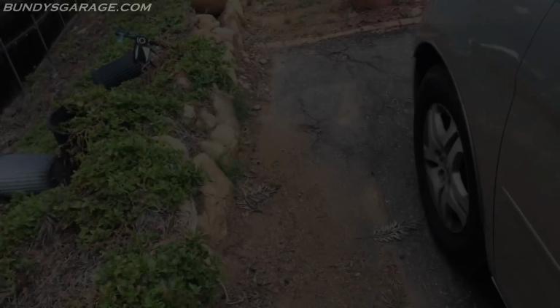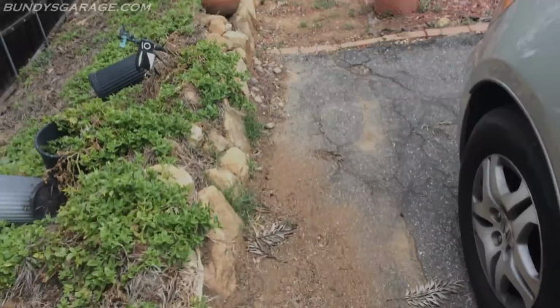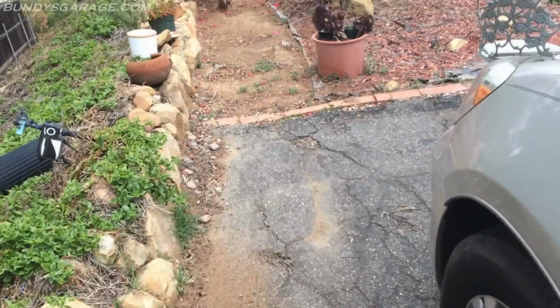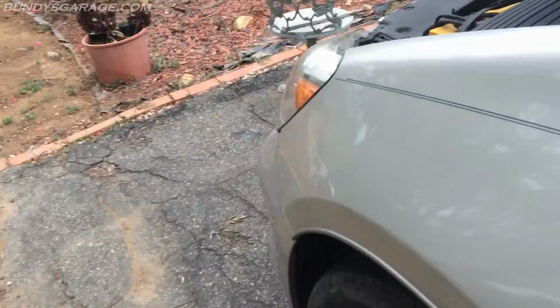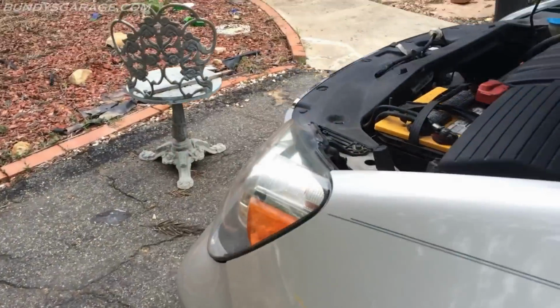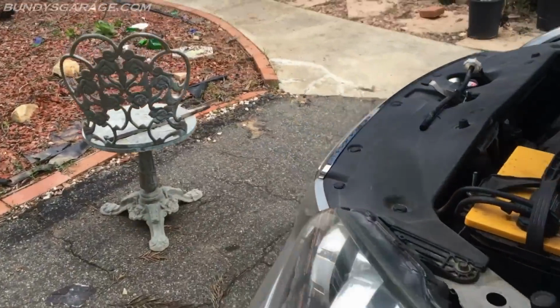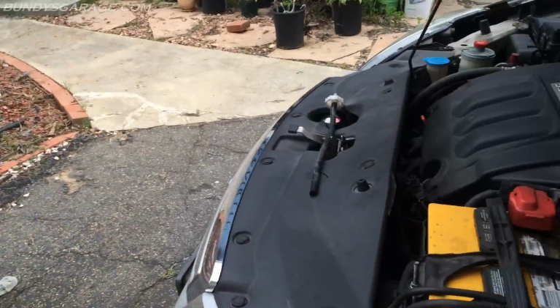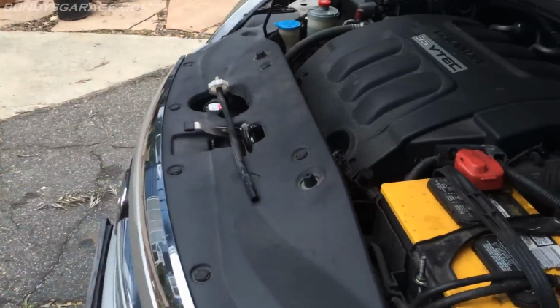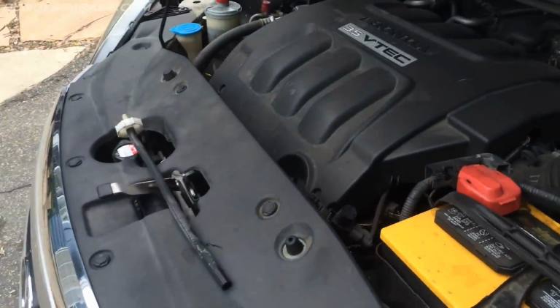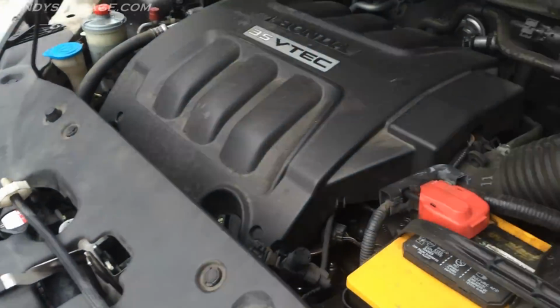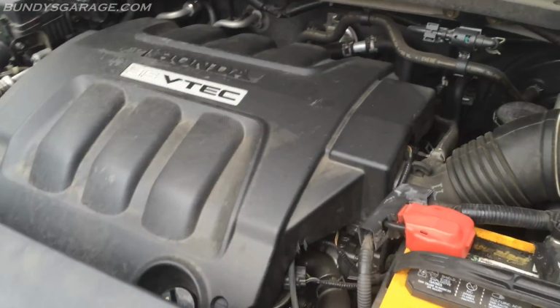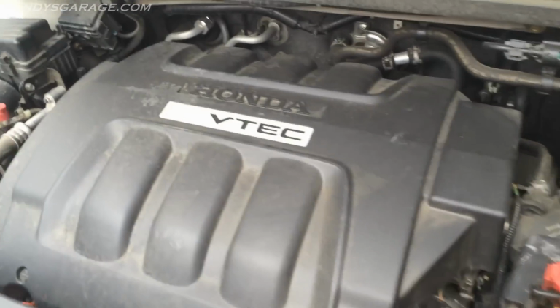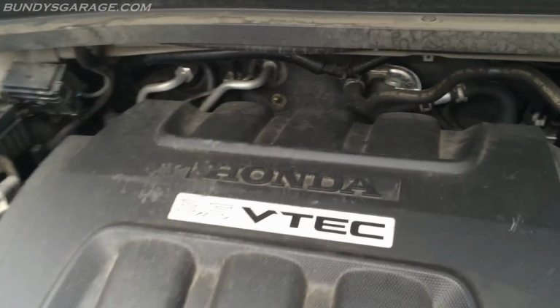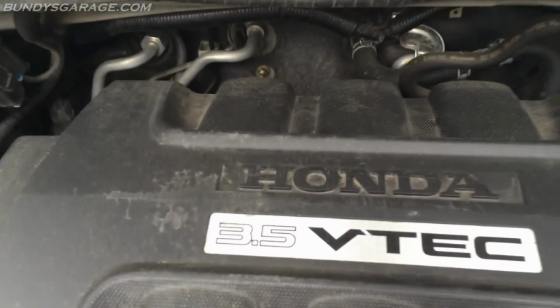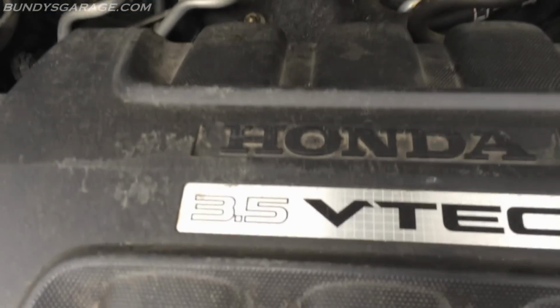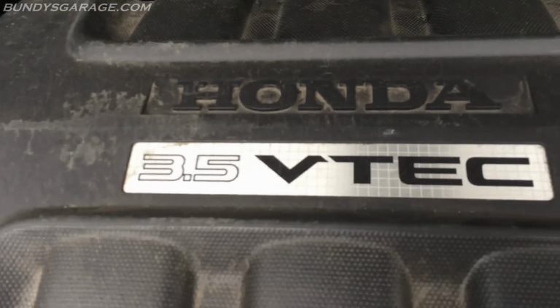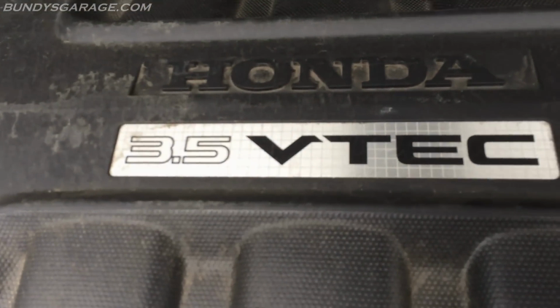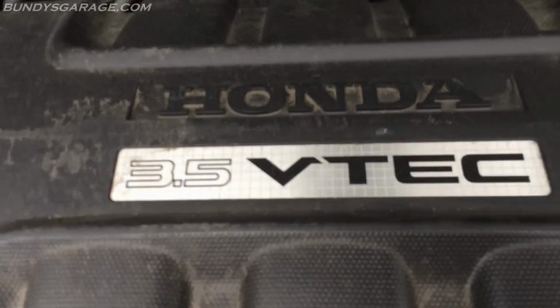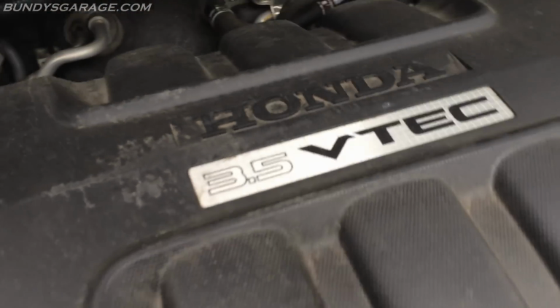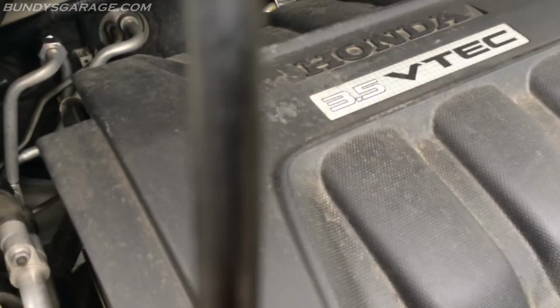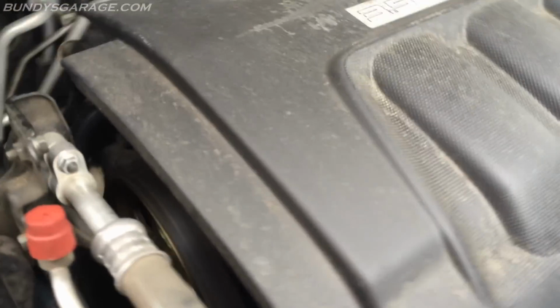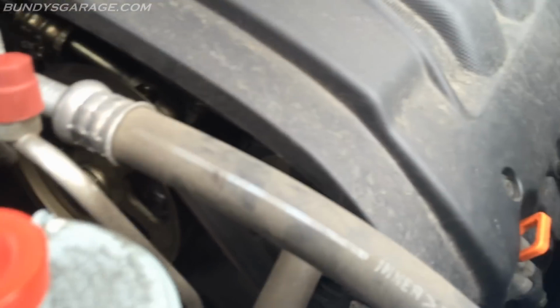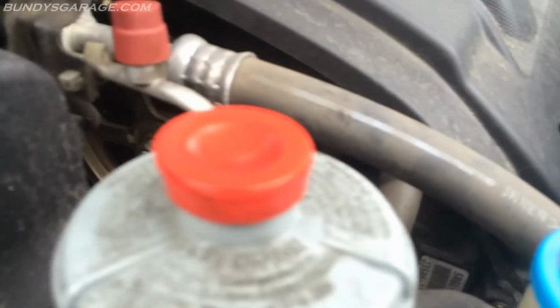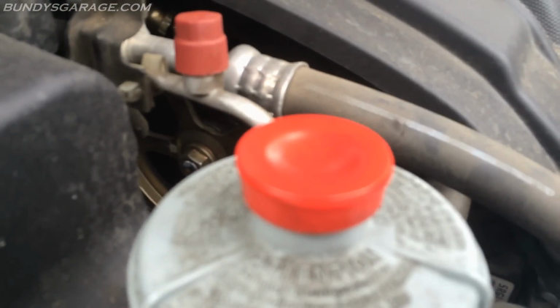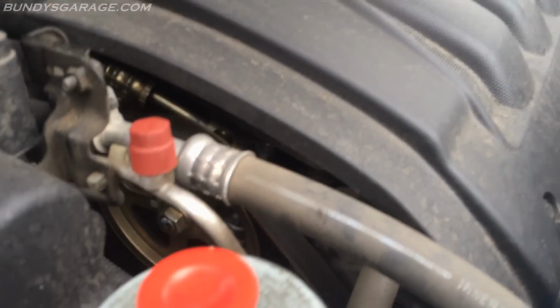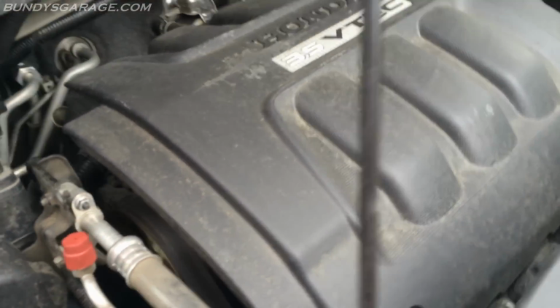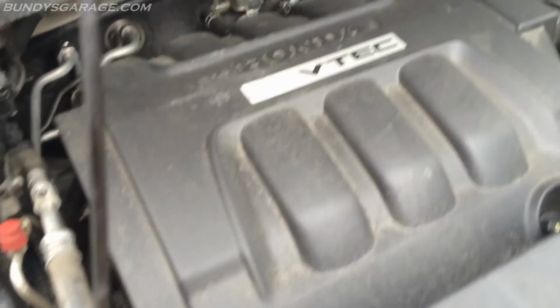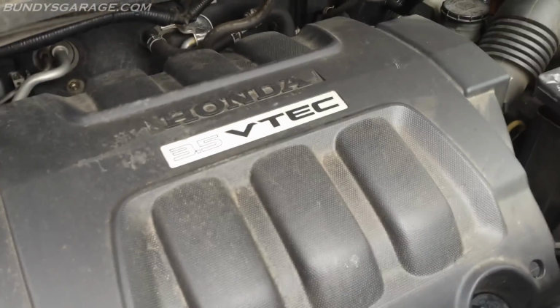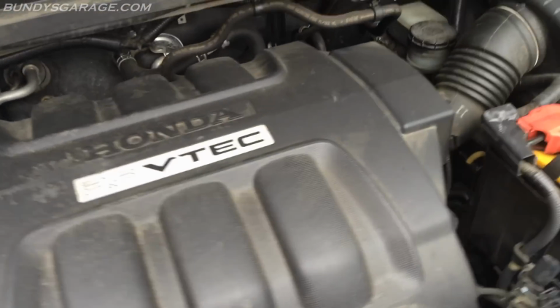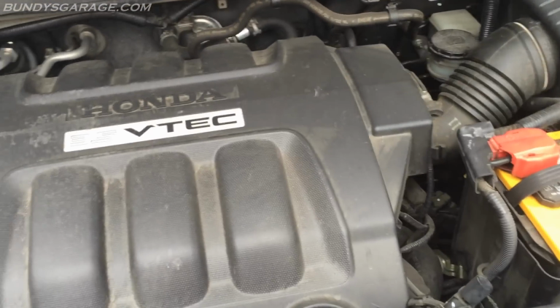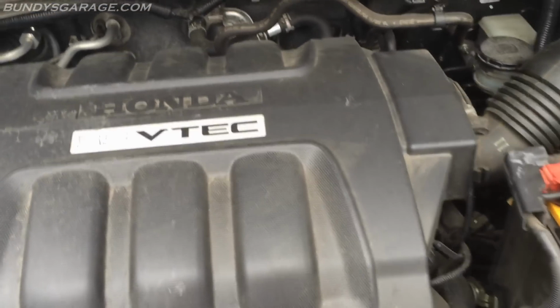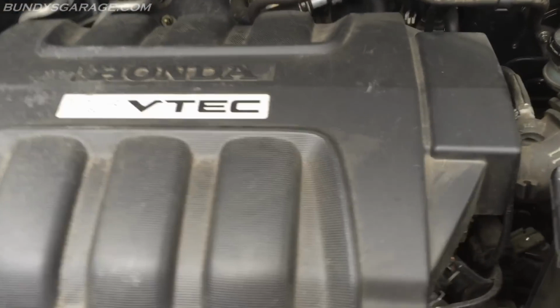Bundy's Garage, Bundy here. Today we're working on a 2004 Honda Odyssey. It has a J-series 3.5 liter VTEC — specifically the J-series 35A6. I just wanted to do a quick flyover on this thing.